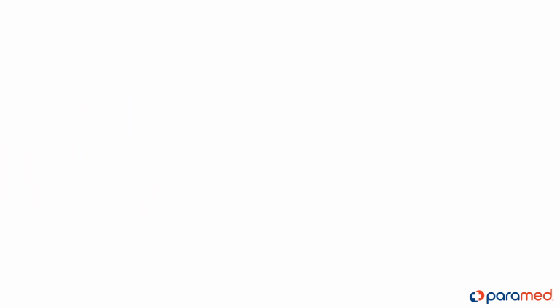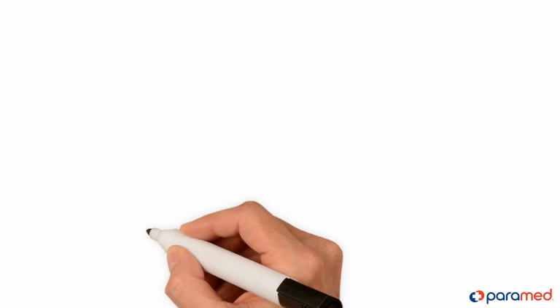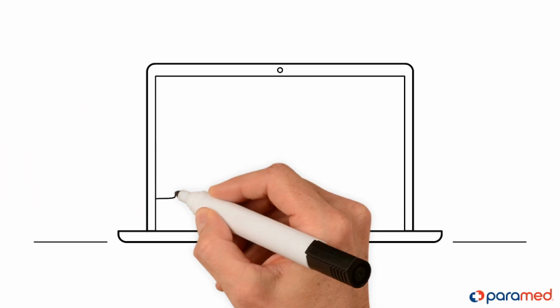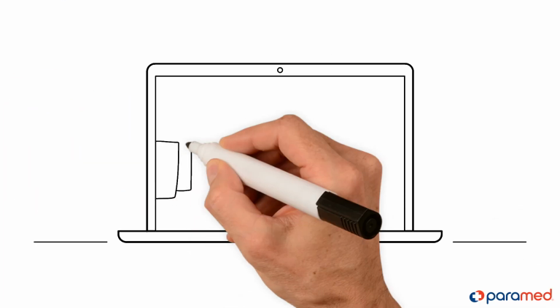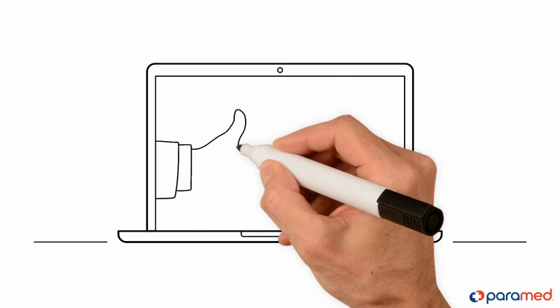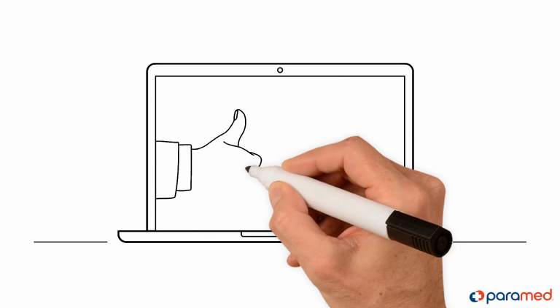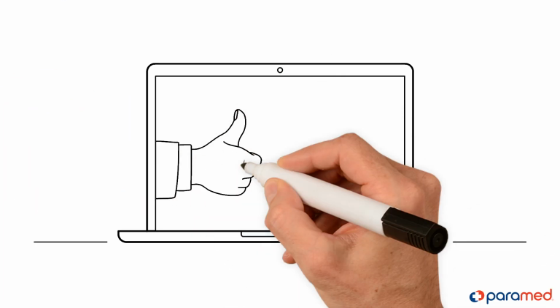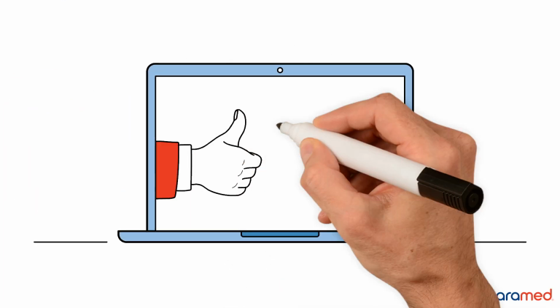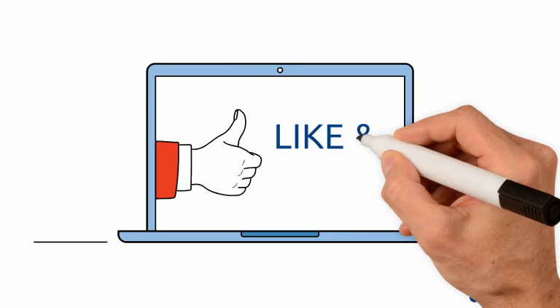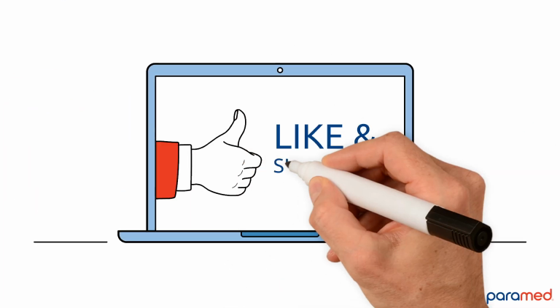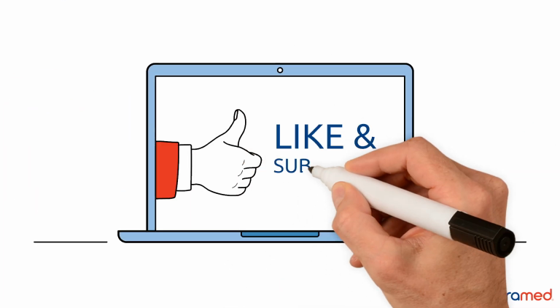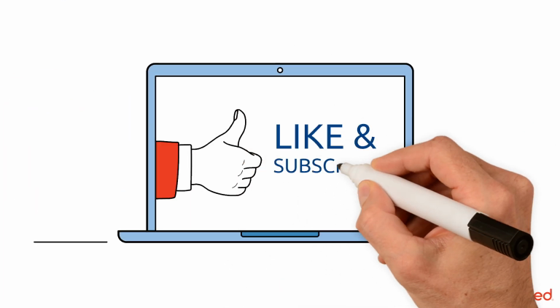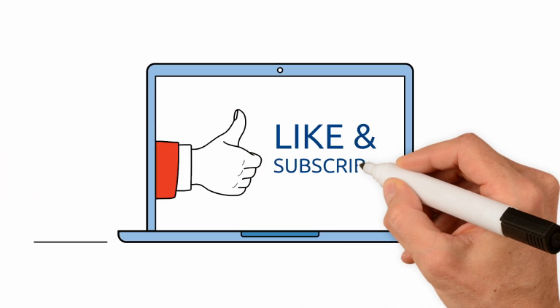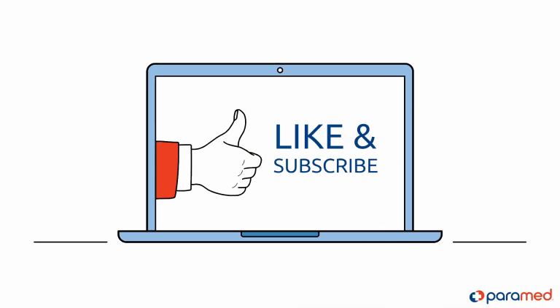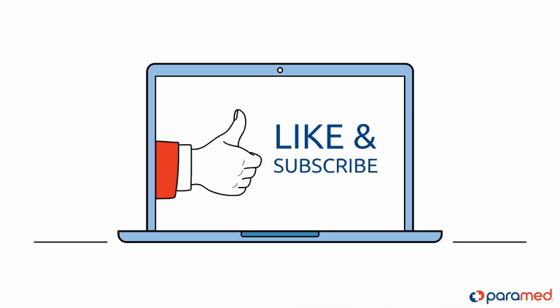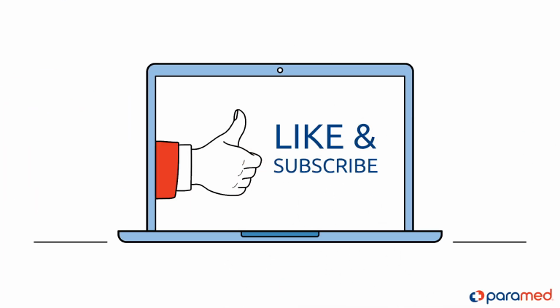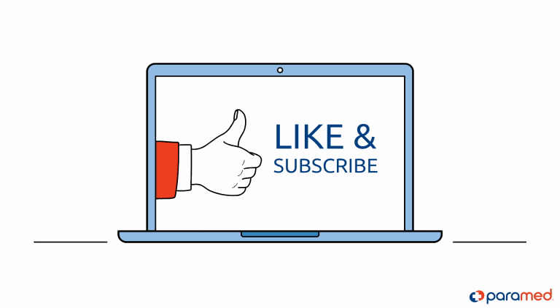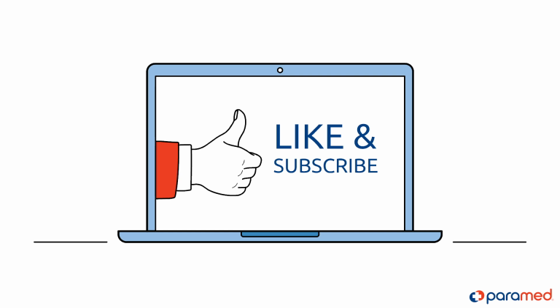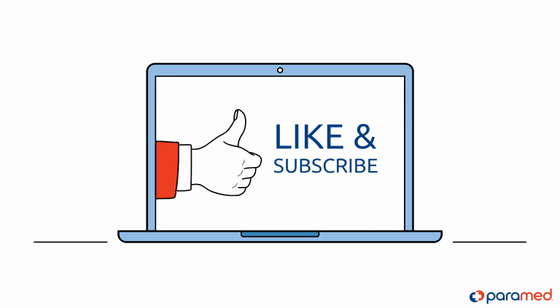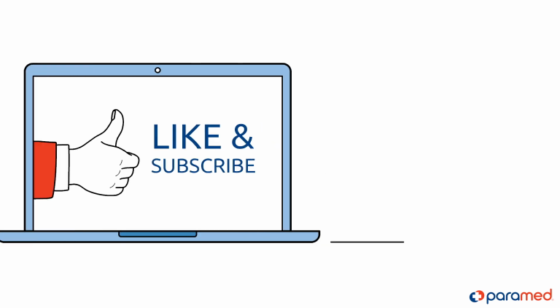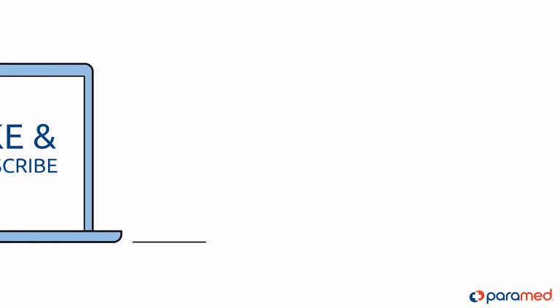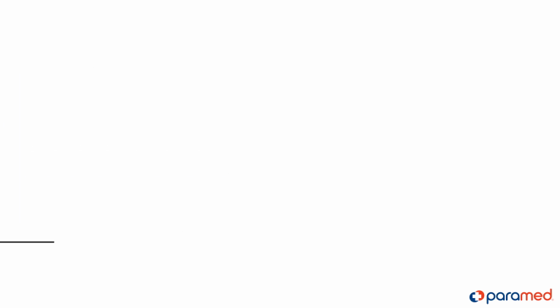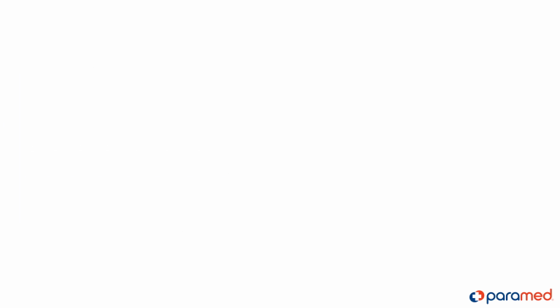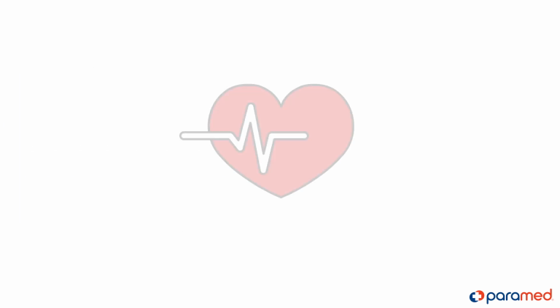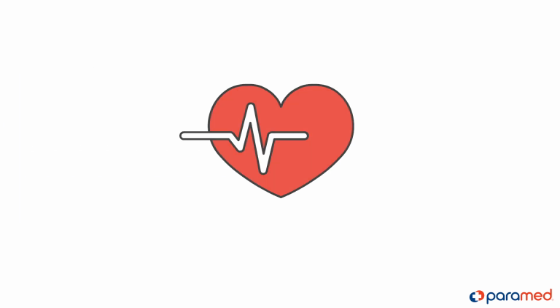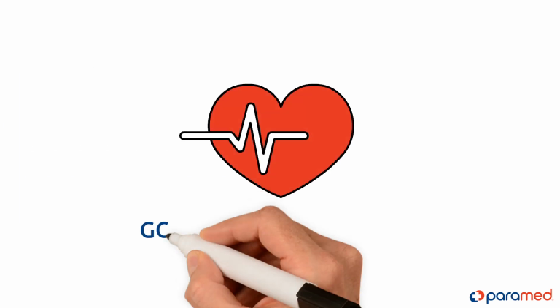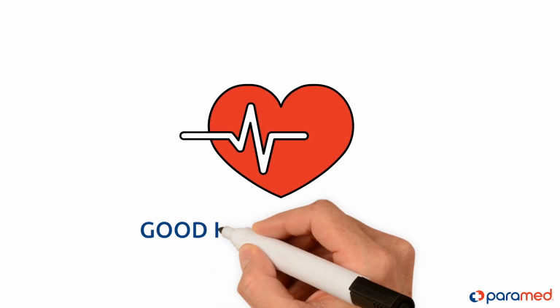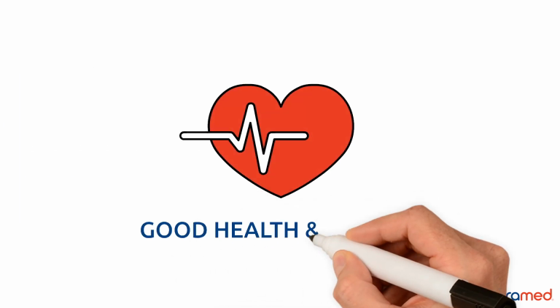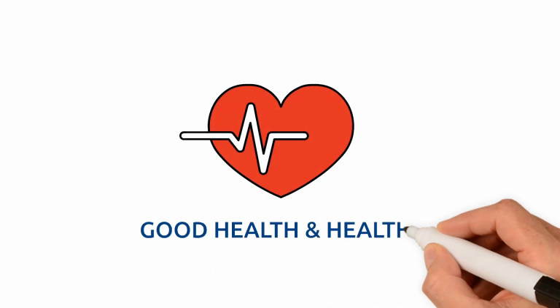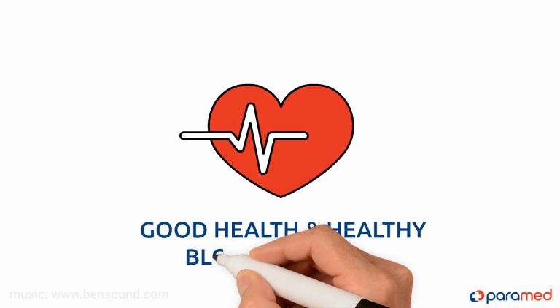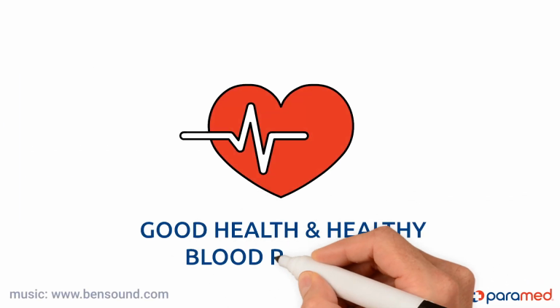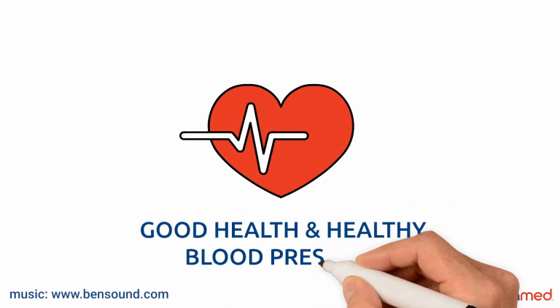If this video was useful to you, please like it and don't forget to subscribe to our page. We wish you good health and healthy blood pressure.